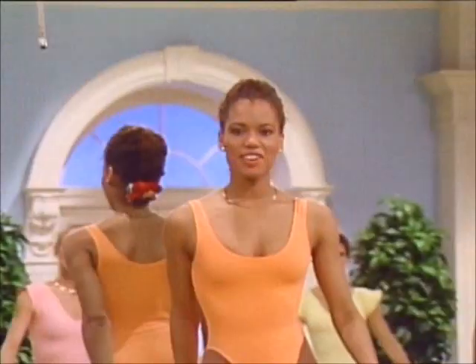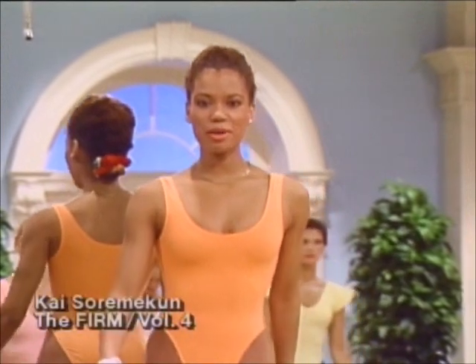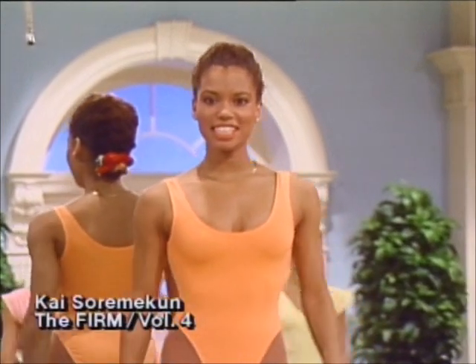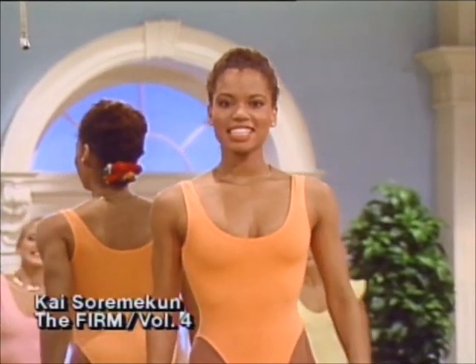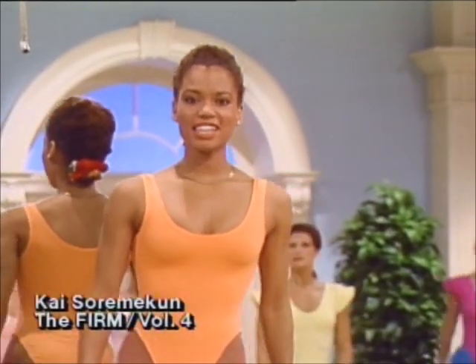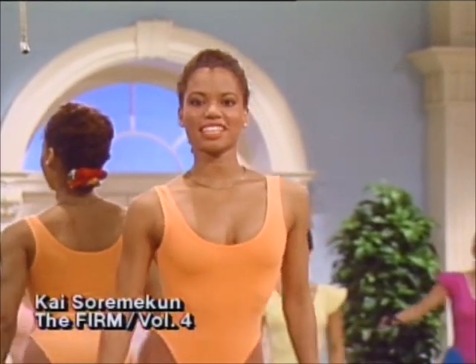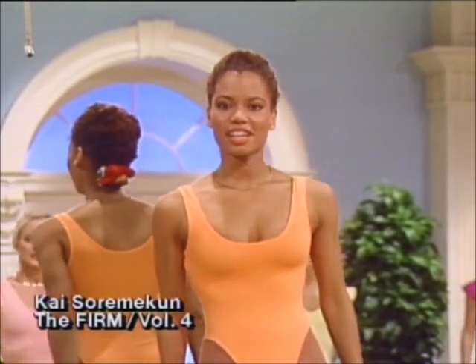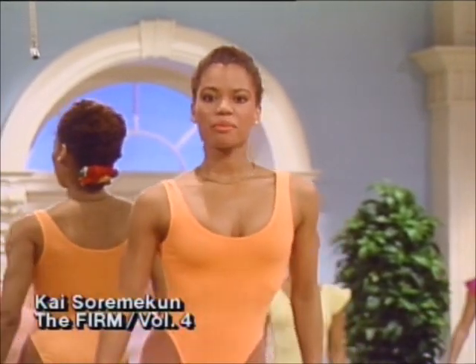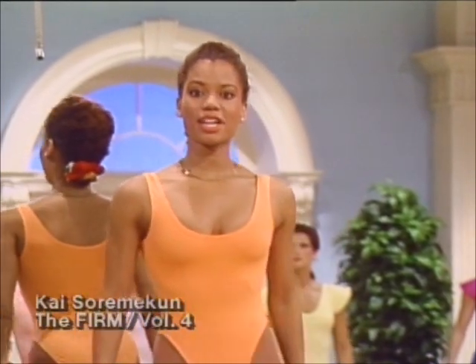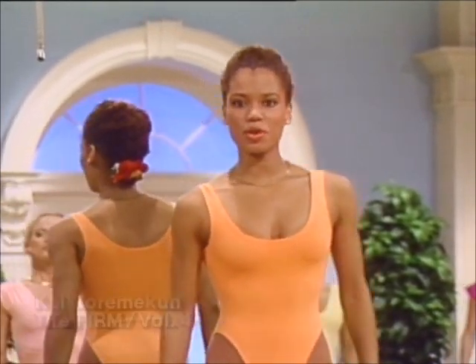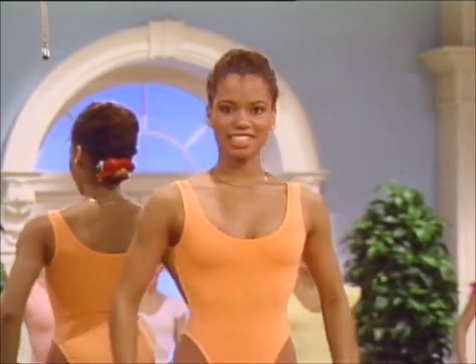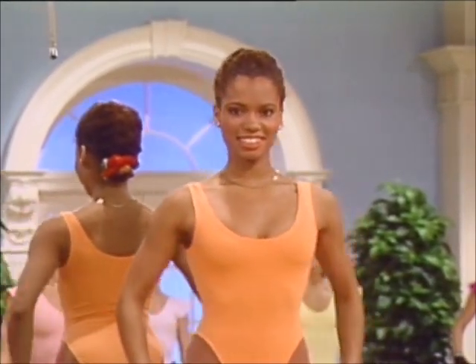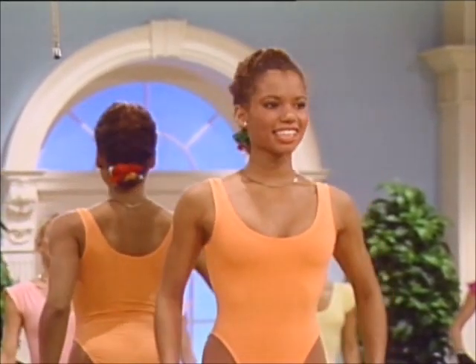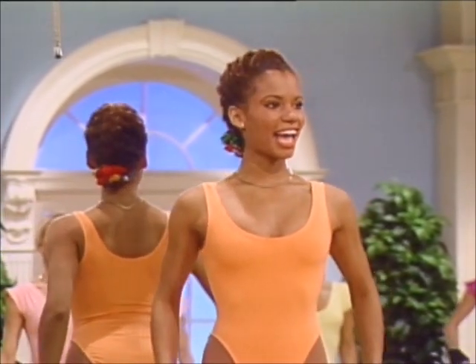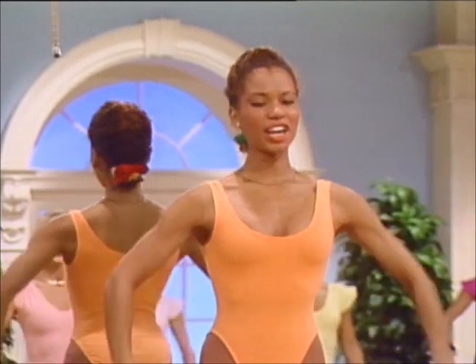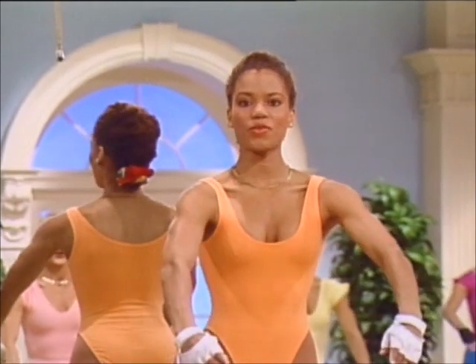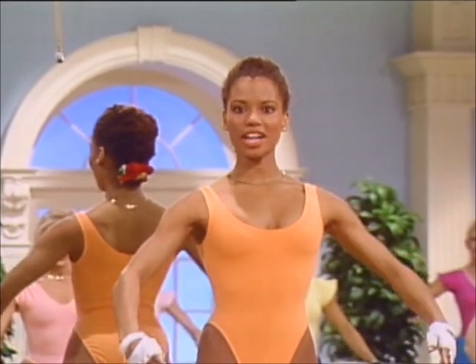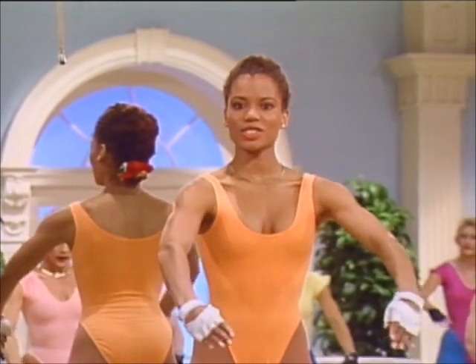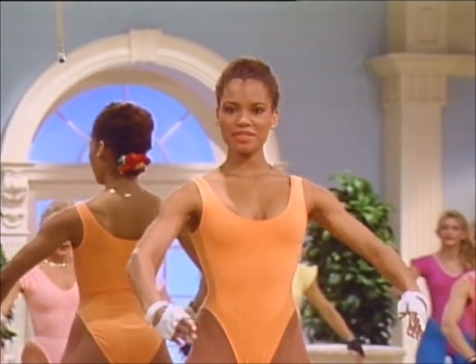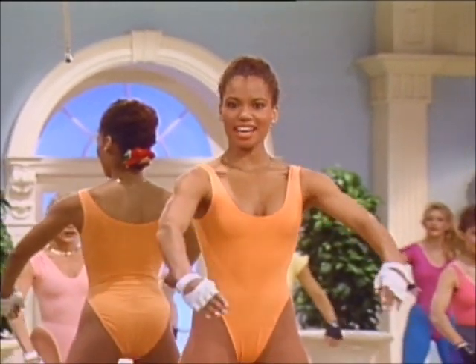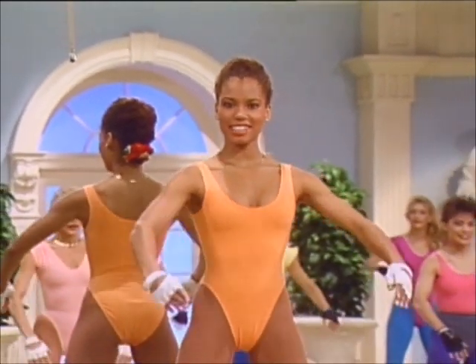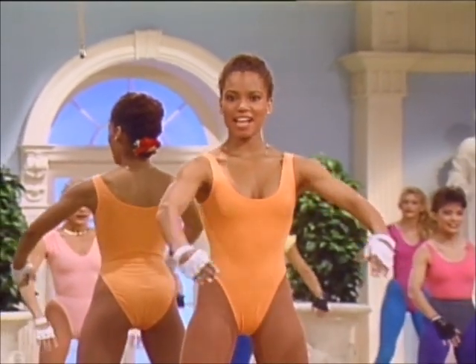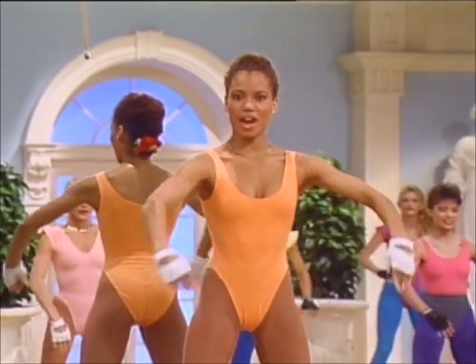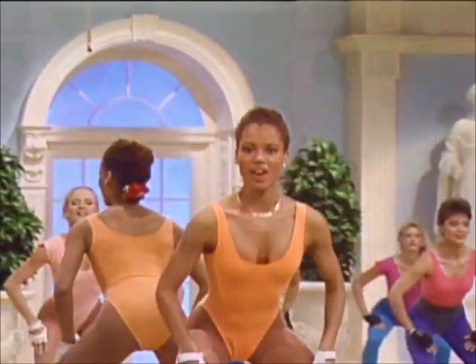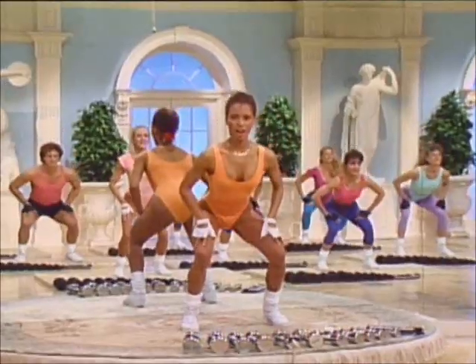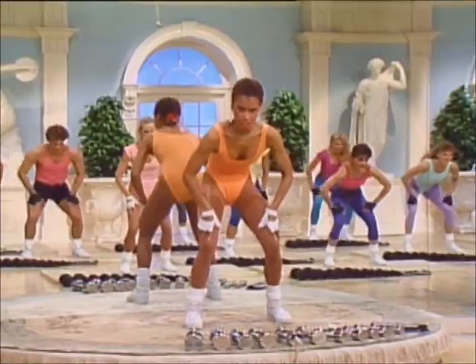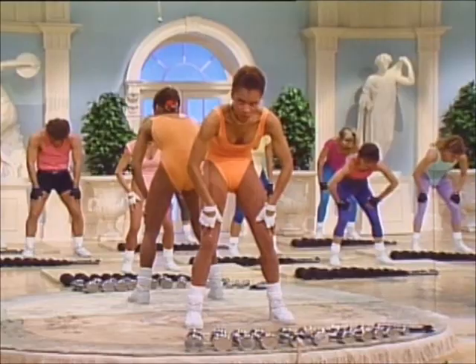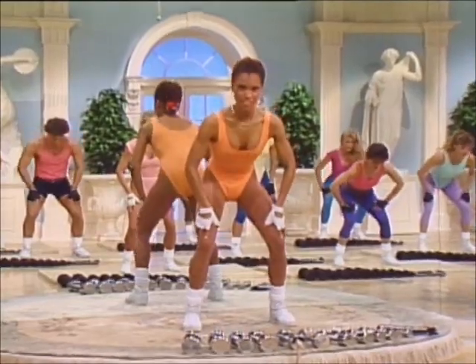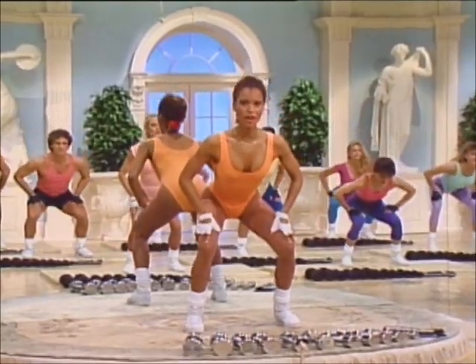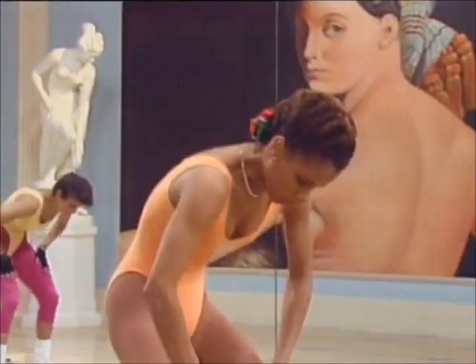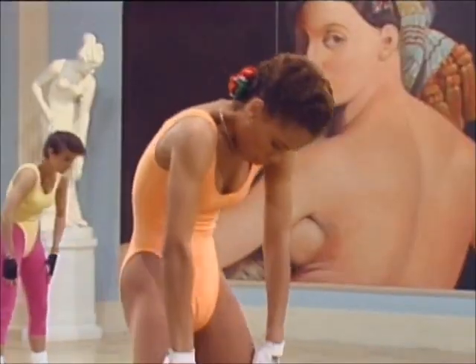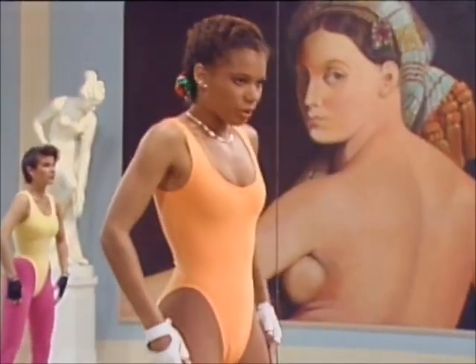Feet apart, chest lifted. Pulling the arms forward, and four — stretching the back. And squat. Arch. Contract. Arch. Roll top or forward.